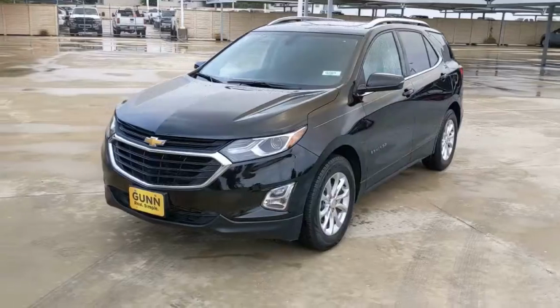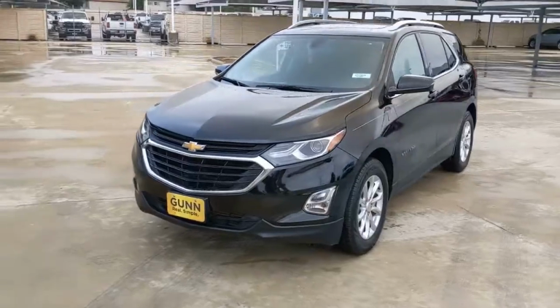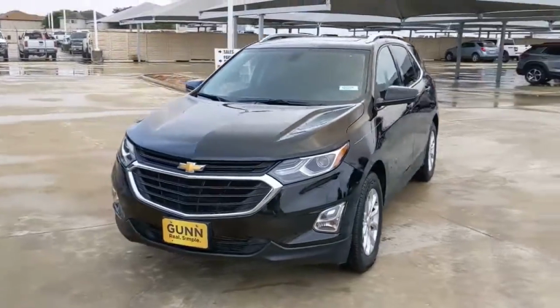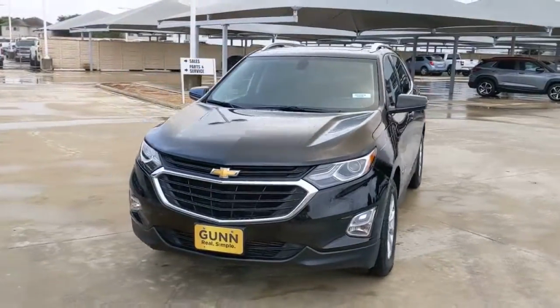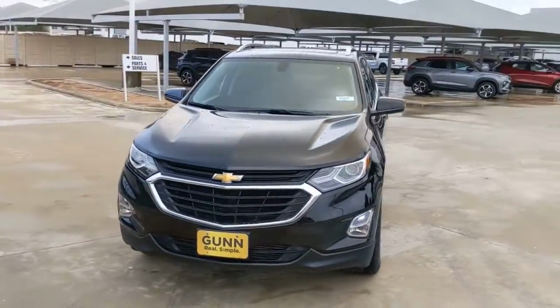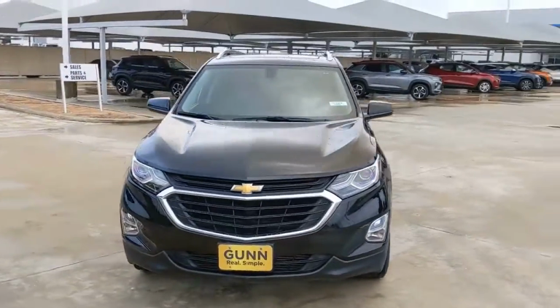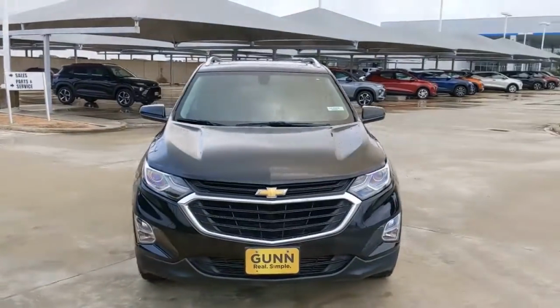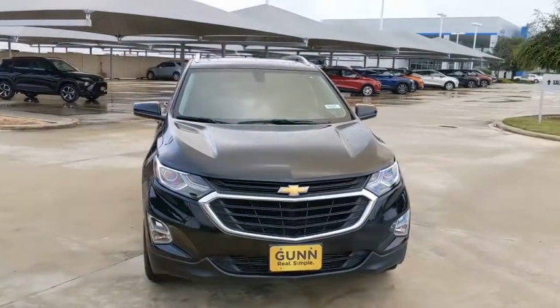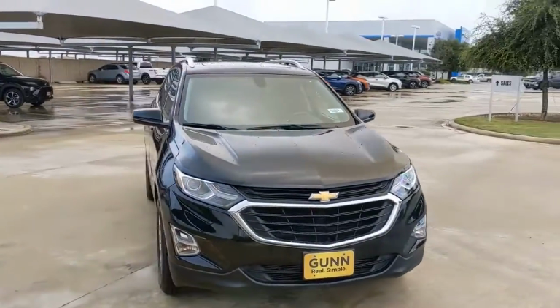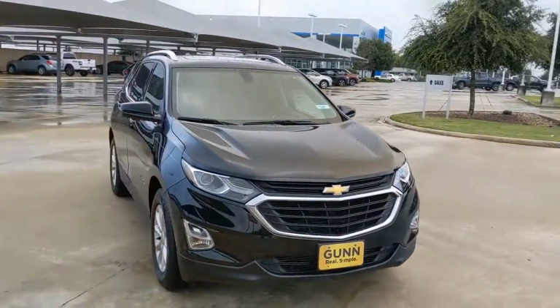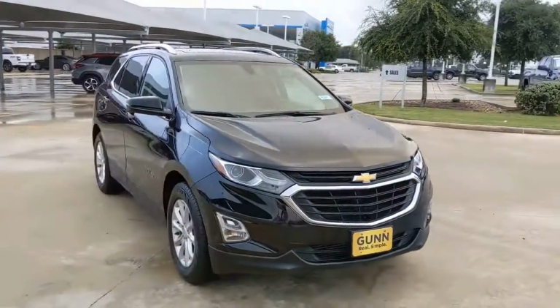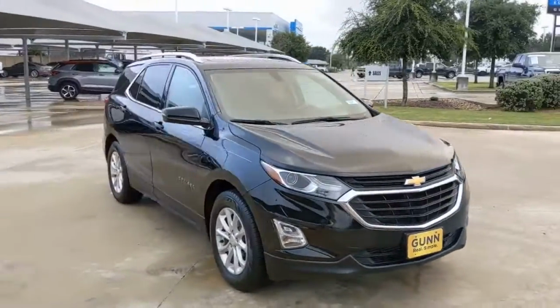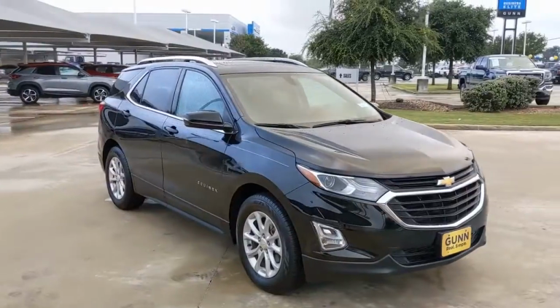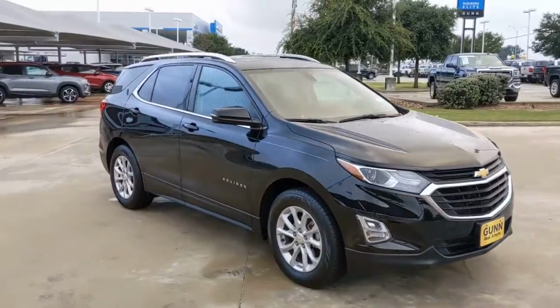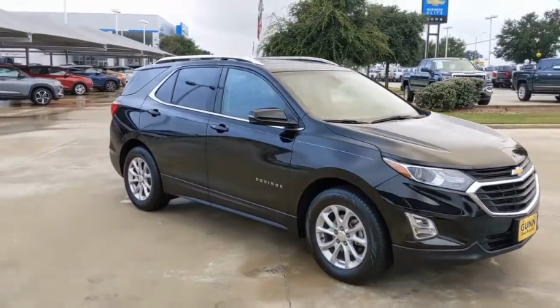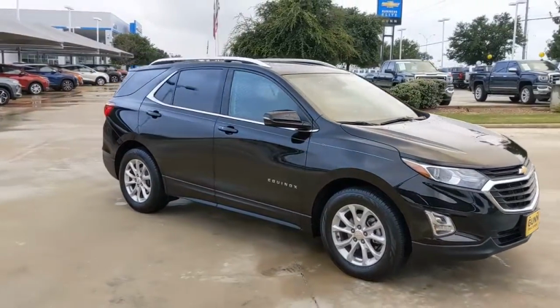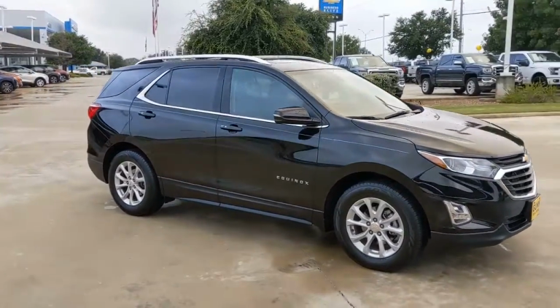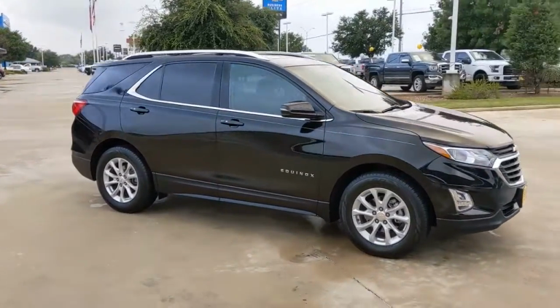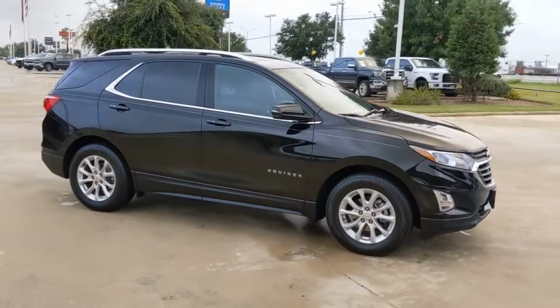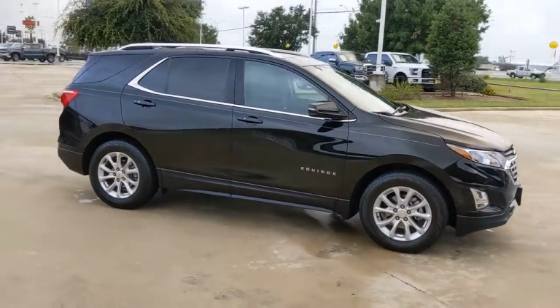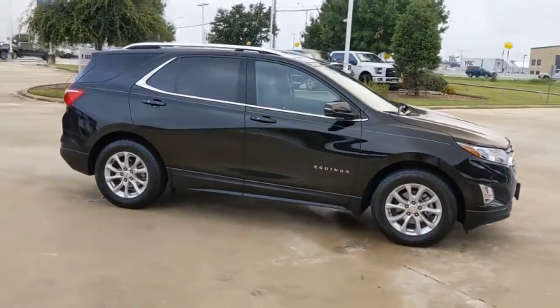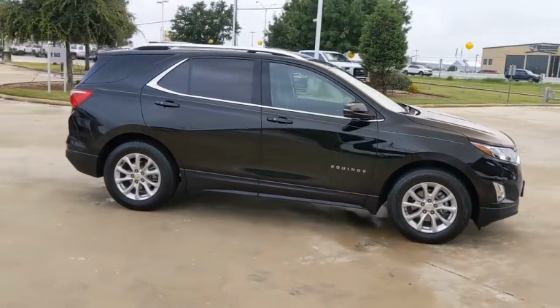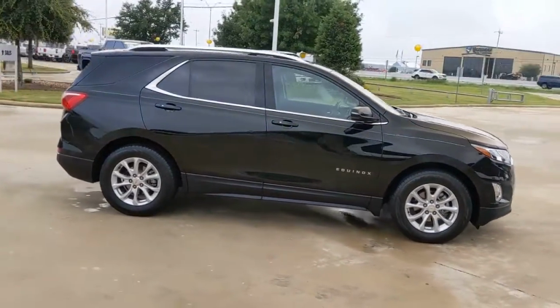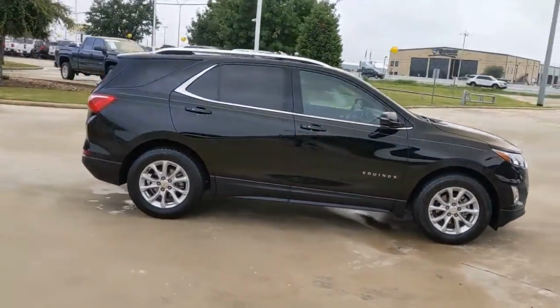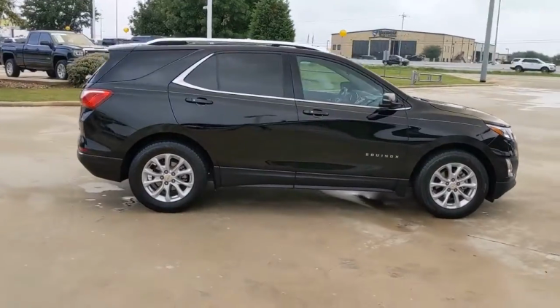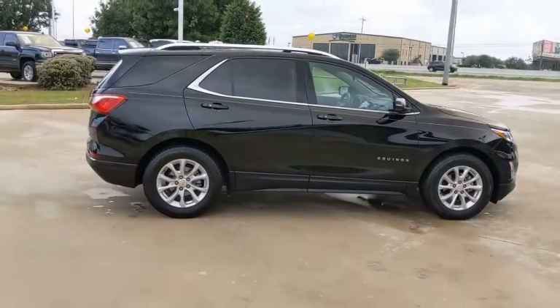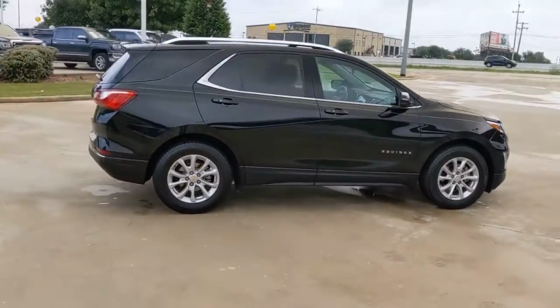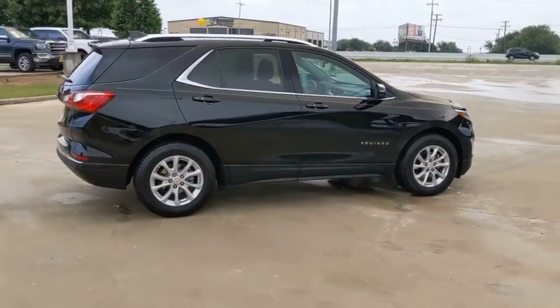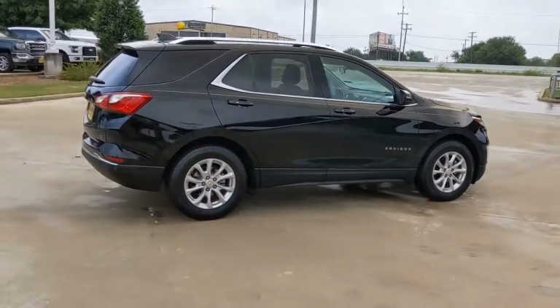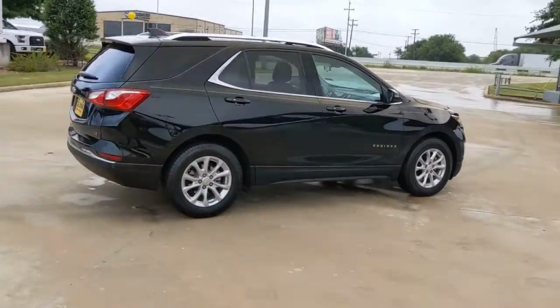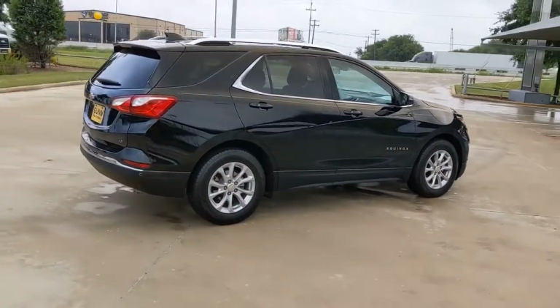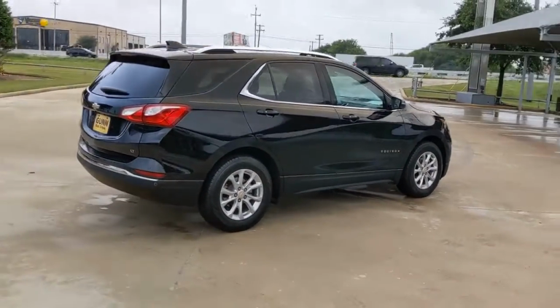Enjoy the view of this 2018 Chevrolet Equinox. With less than 80,000 miles on the odometer, this vehicle stands out from the rest. The Chevrolet Equinox — the small SUV with a big spirit of adventure.